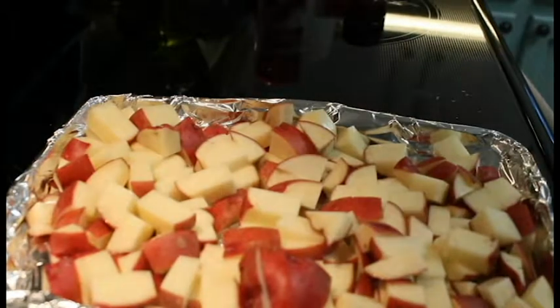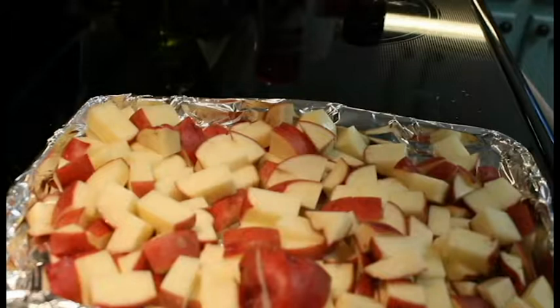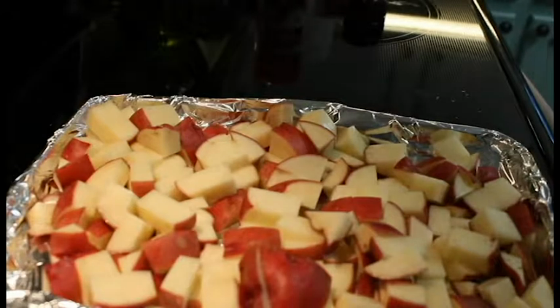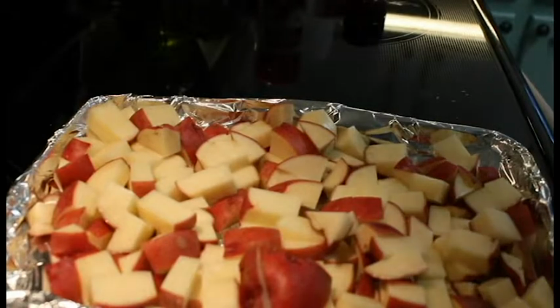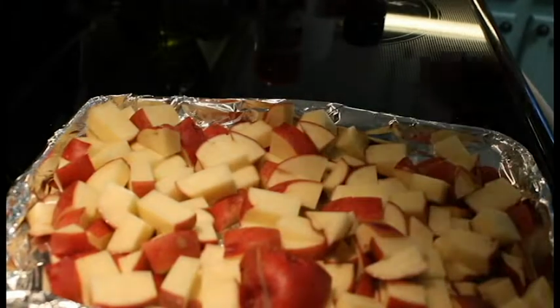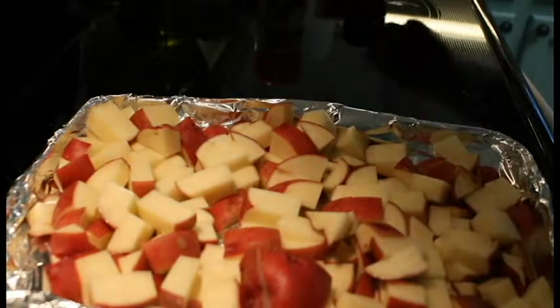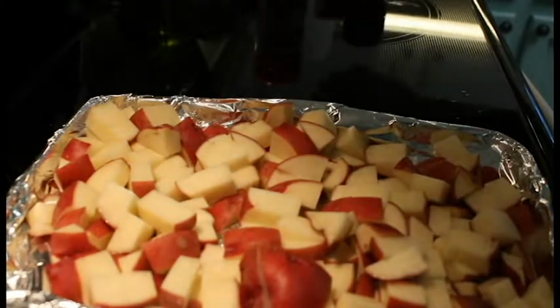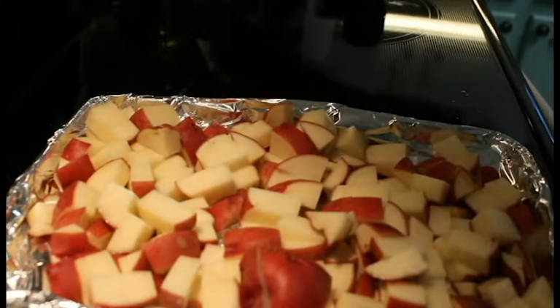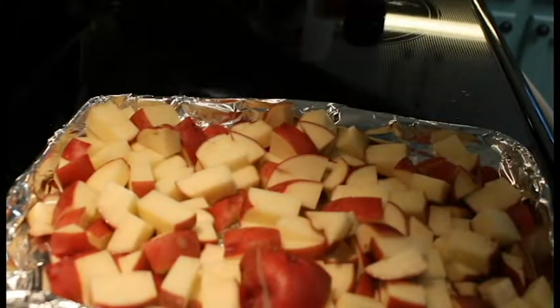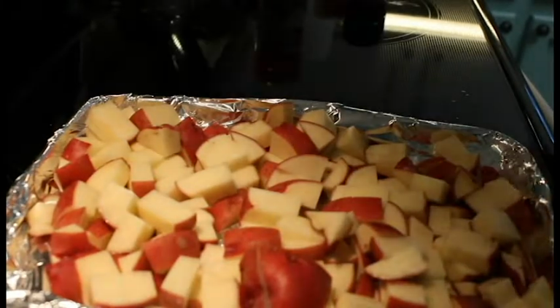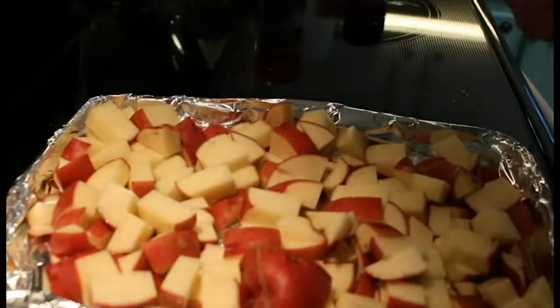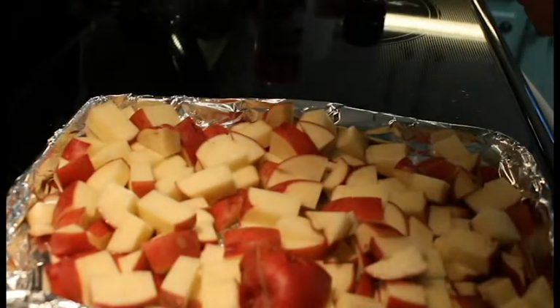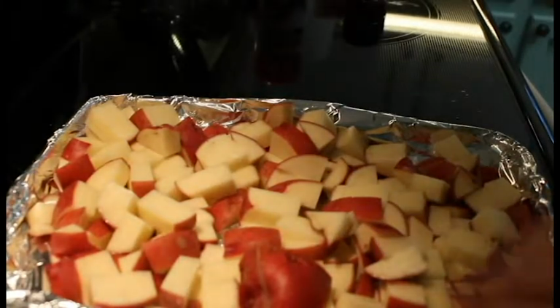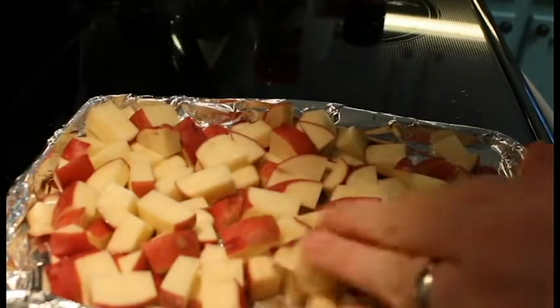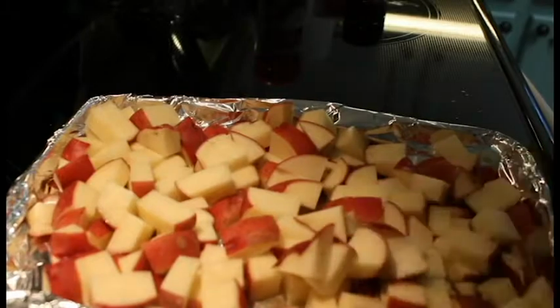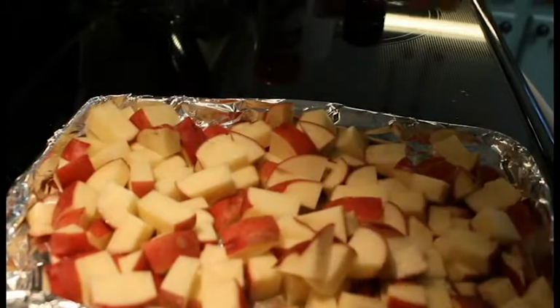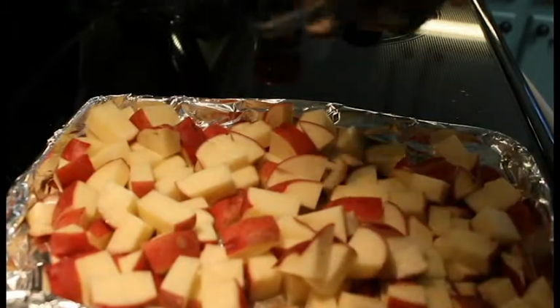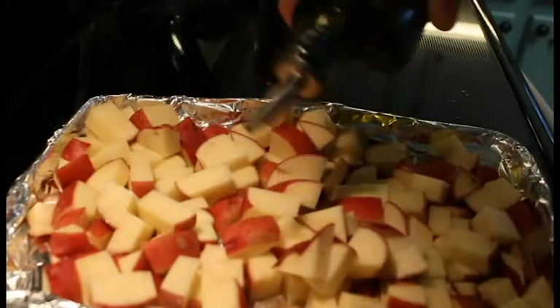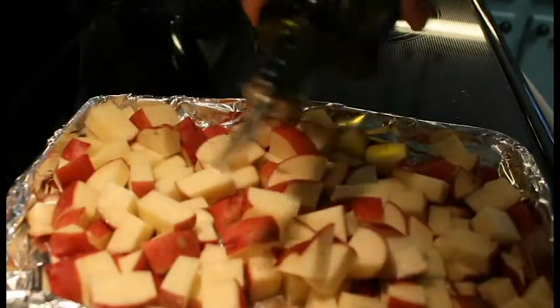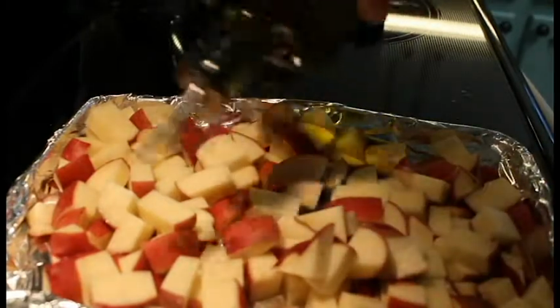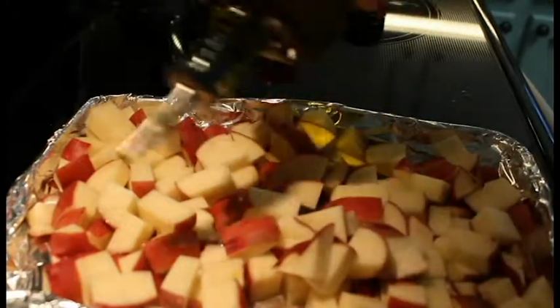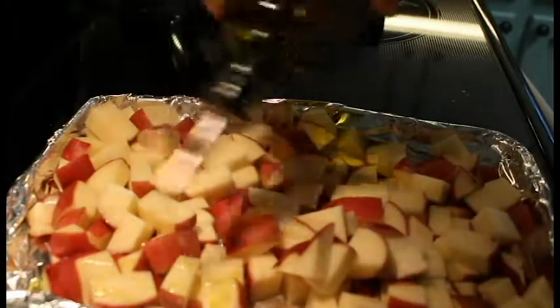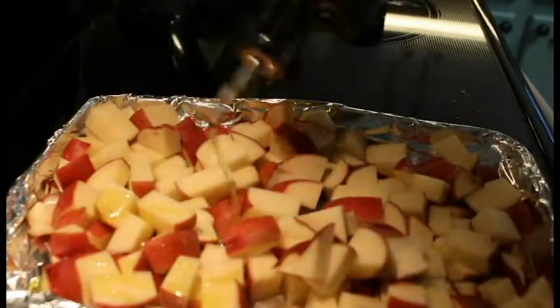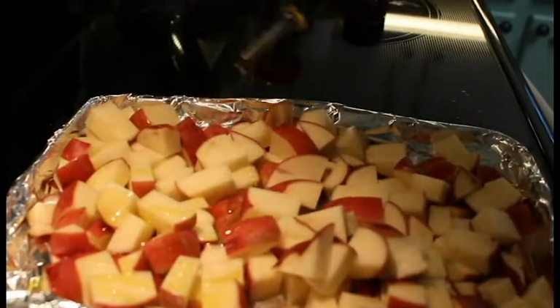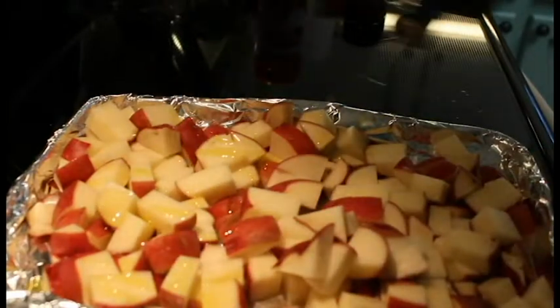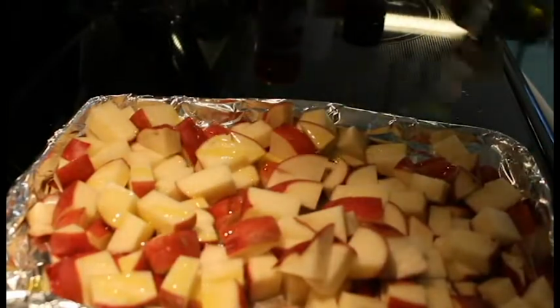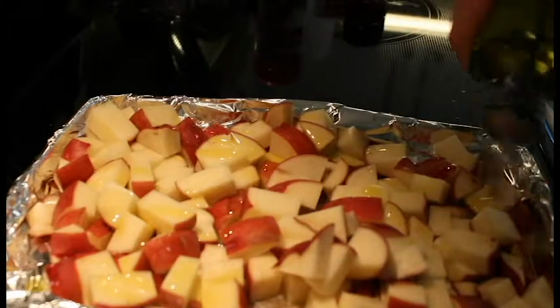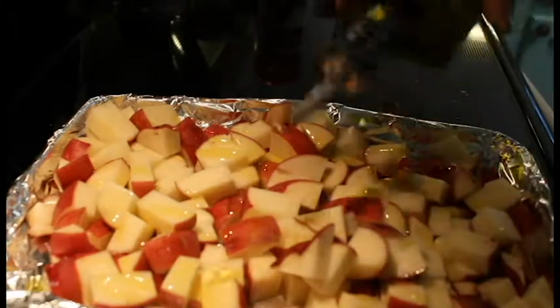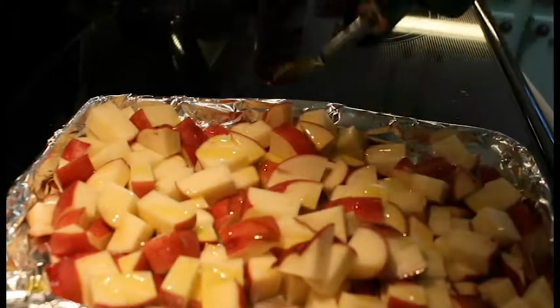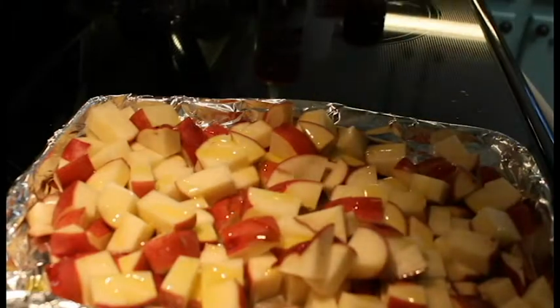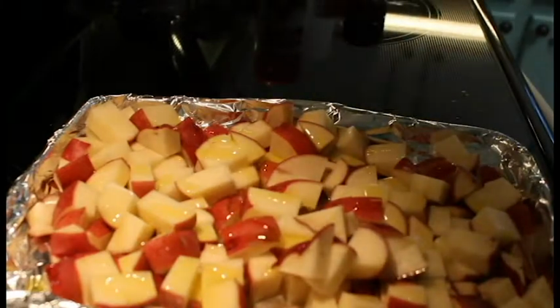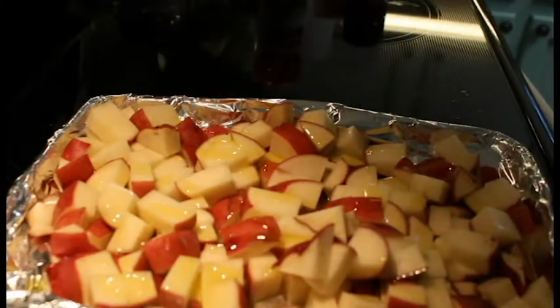There we go, turn the other light on. What we're going to do now is take the olive oil — since we put some on the bottom, we're going to put a little bit on top of all these, just like that.